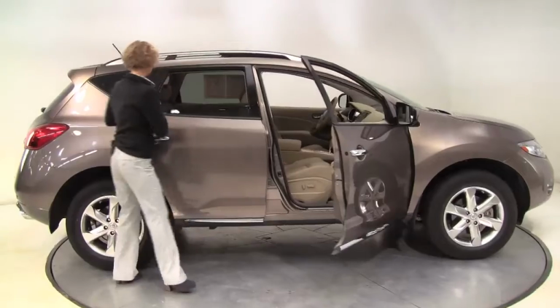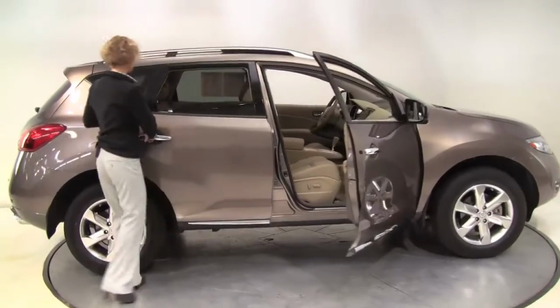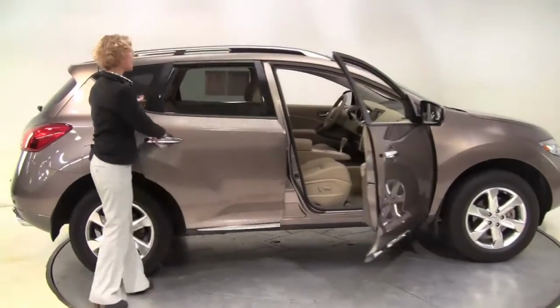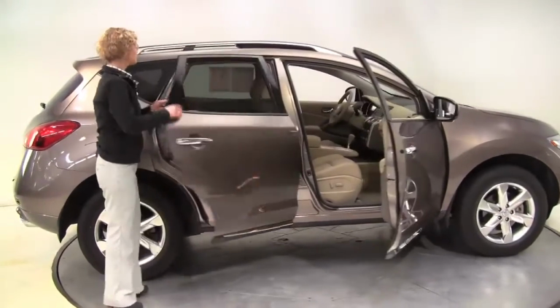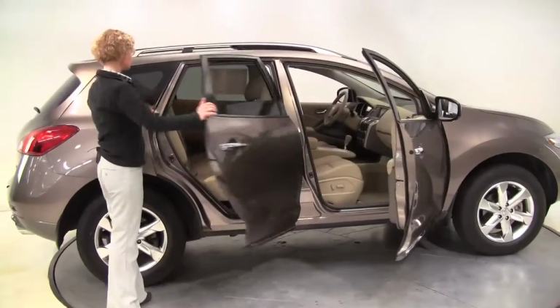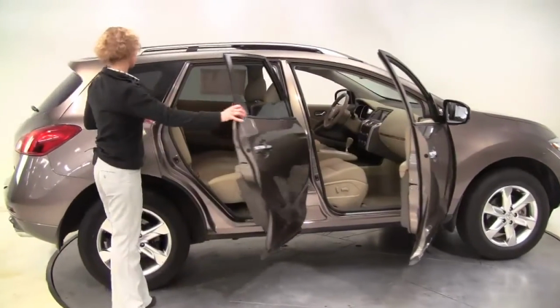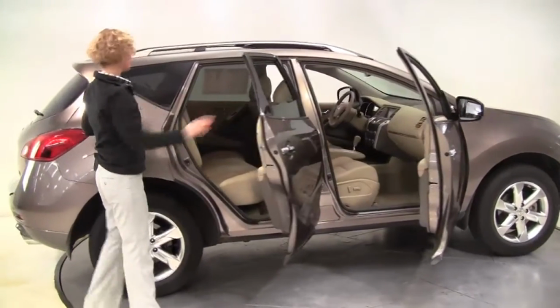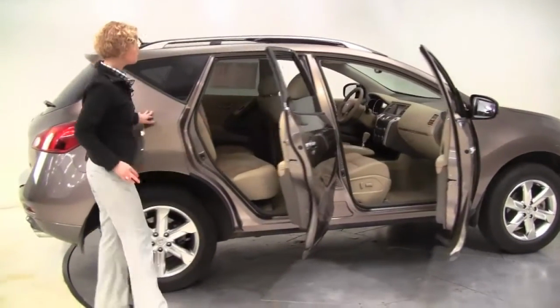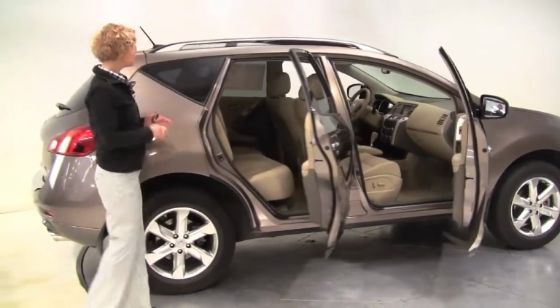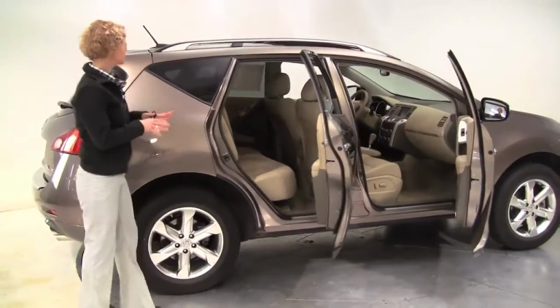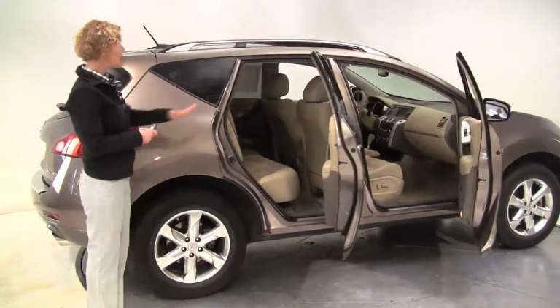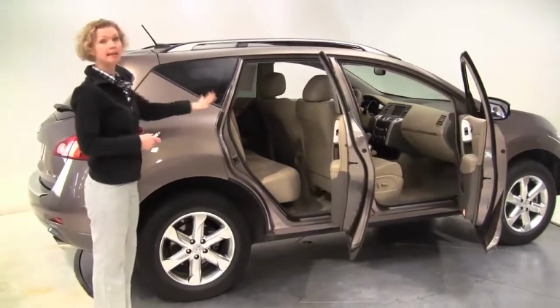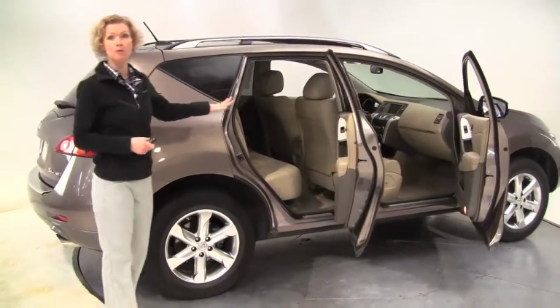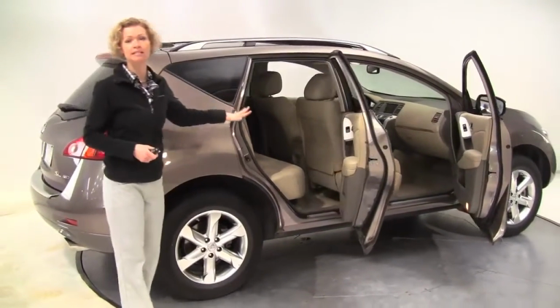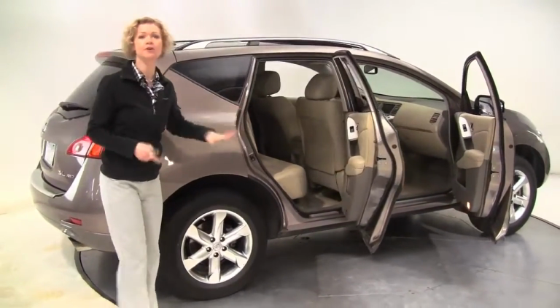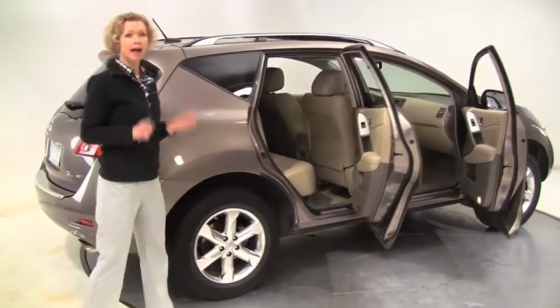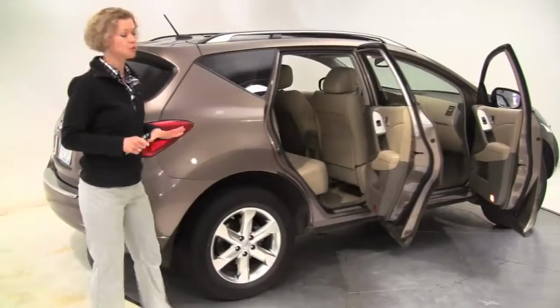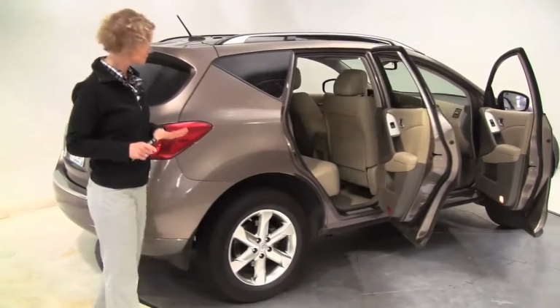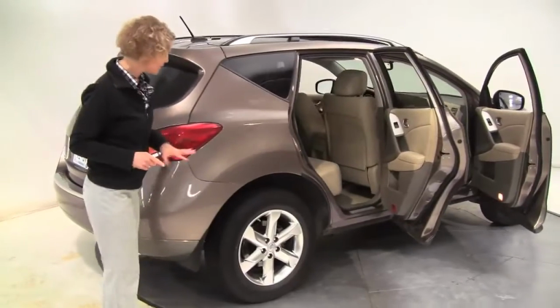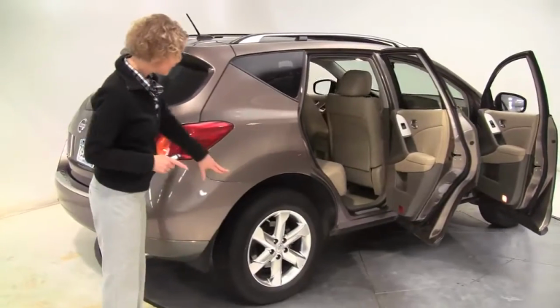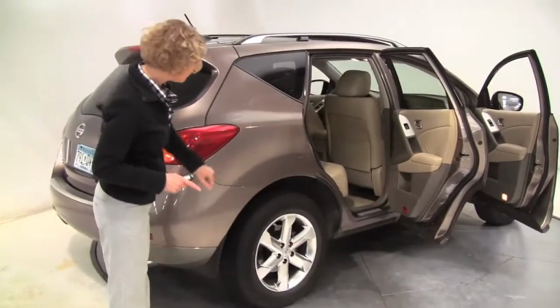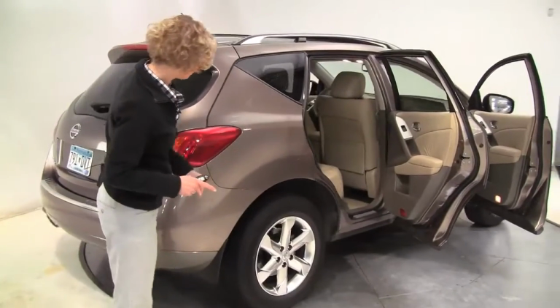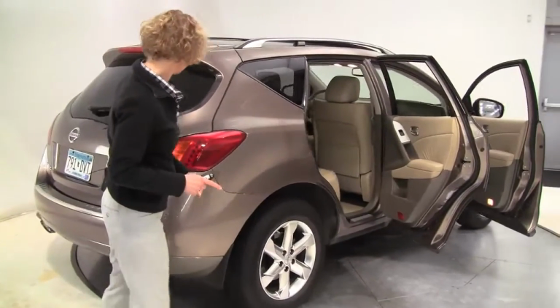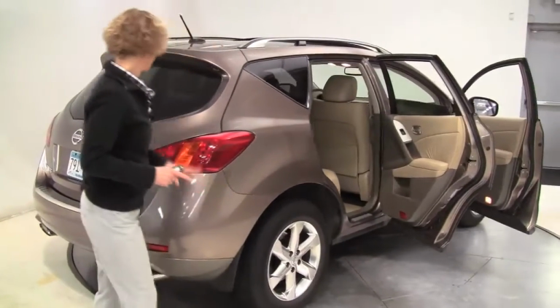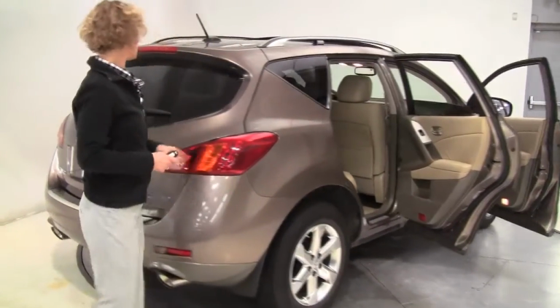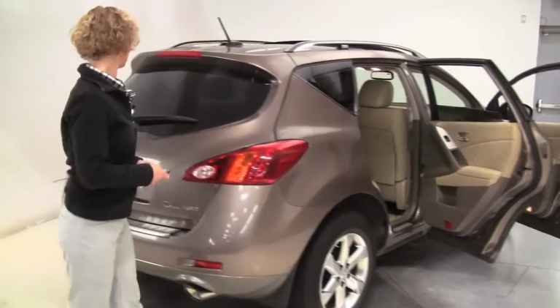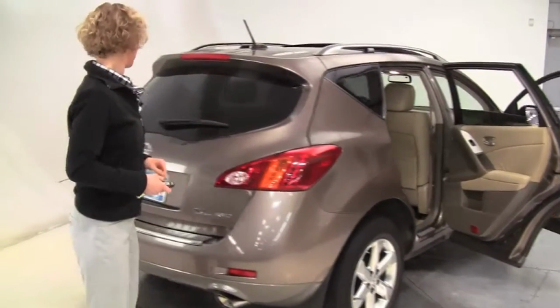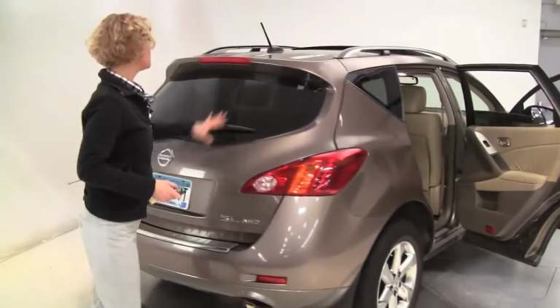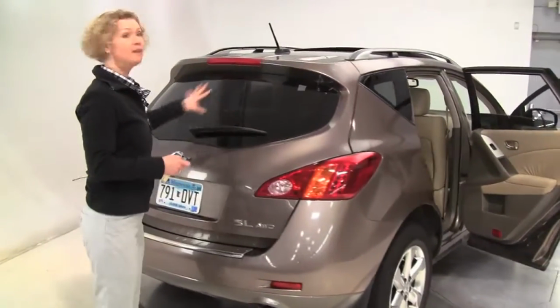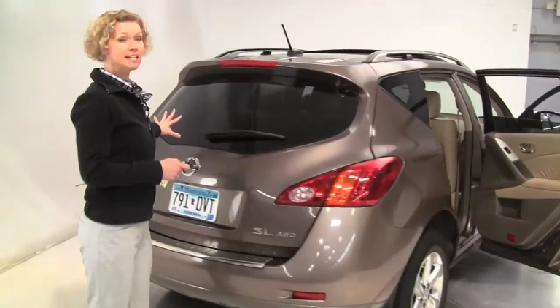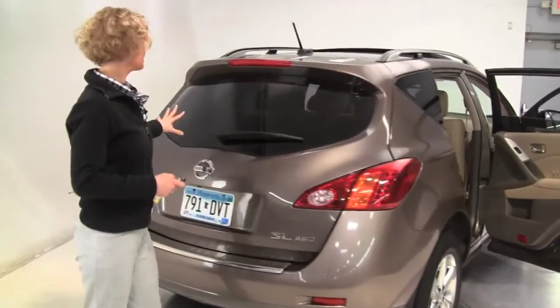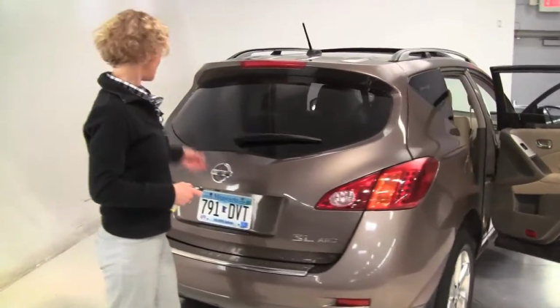This is absolutely gorgeous. Tinted bronze with a blonde leather-appointed interior, absolutely pristine. Alloy wheels, all-wheel drive. Privacy glass on the back.